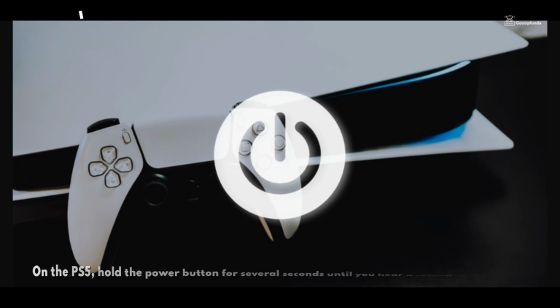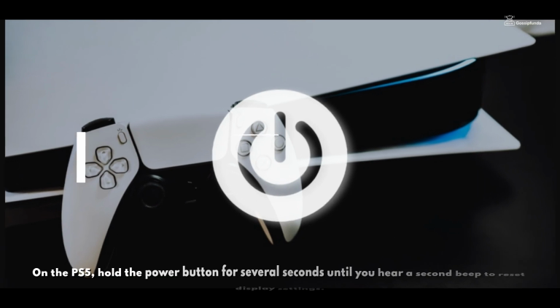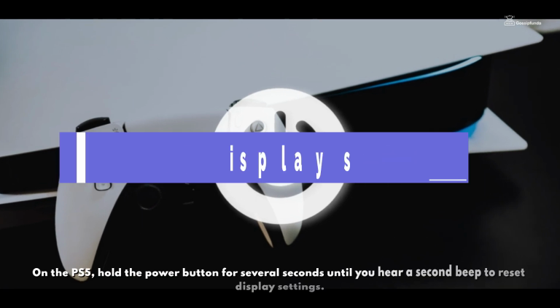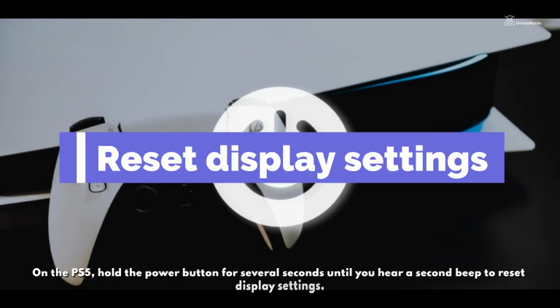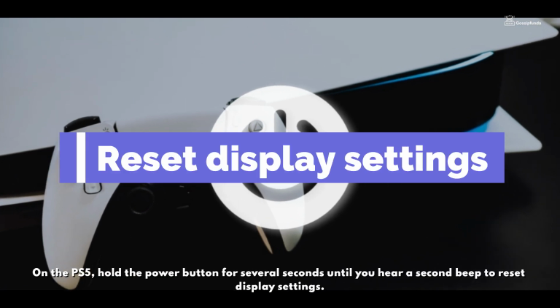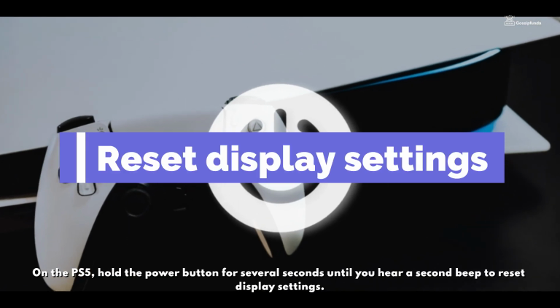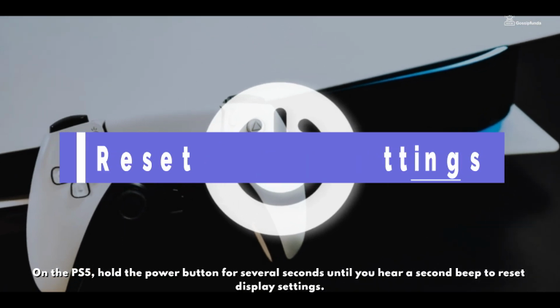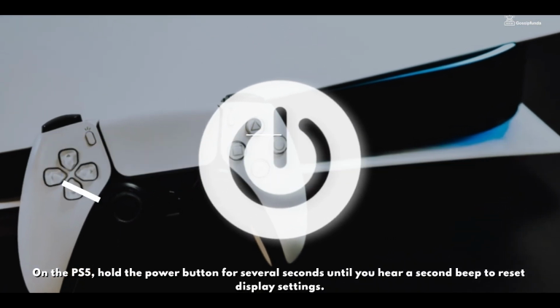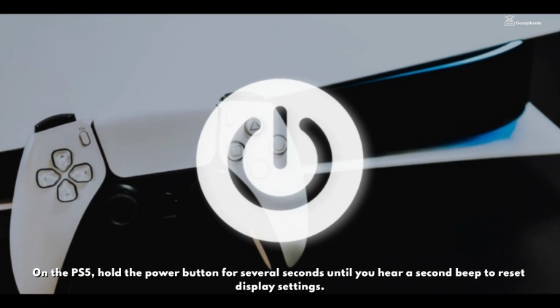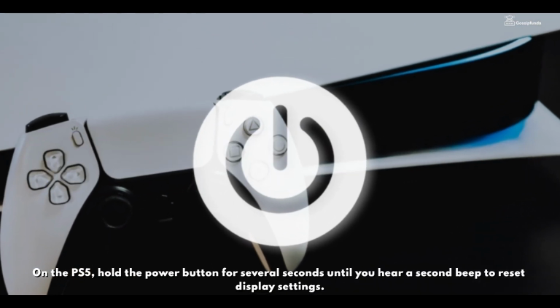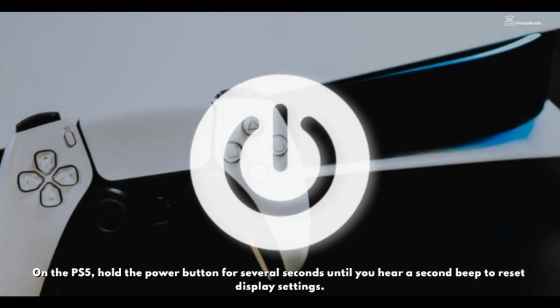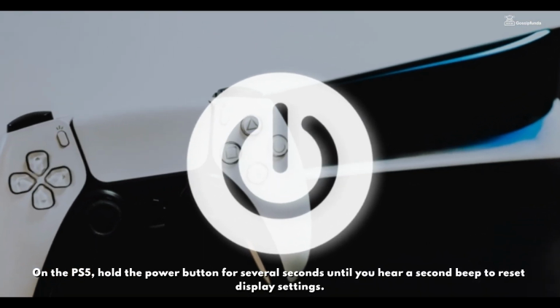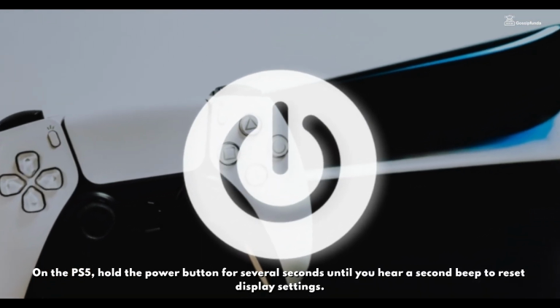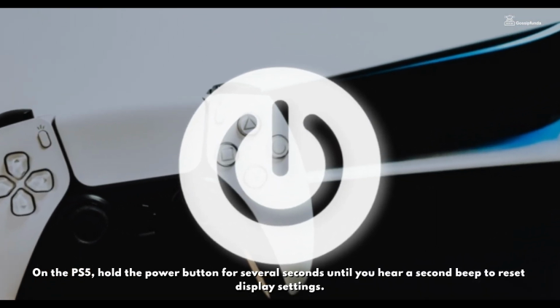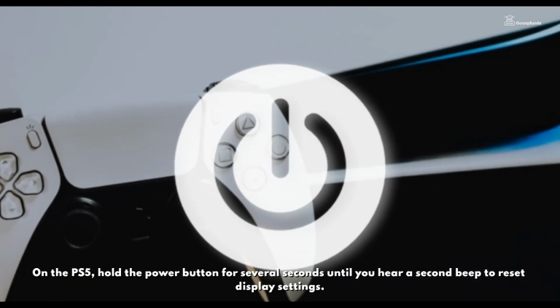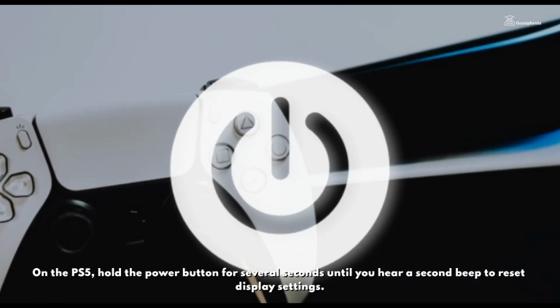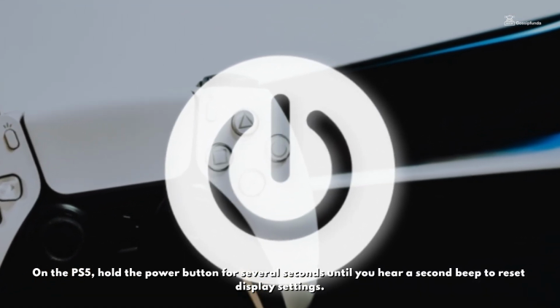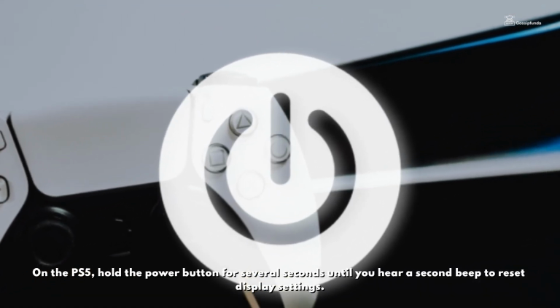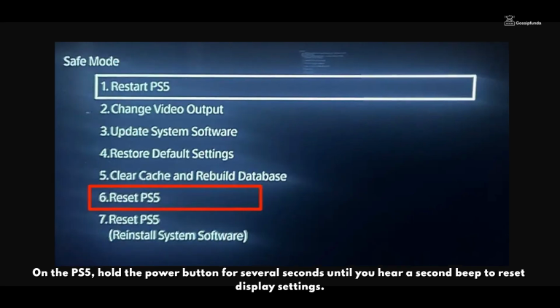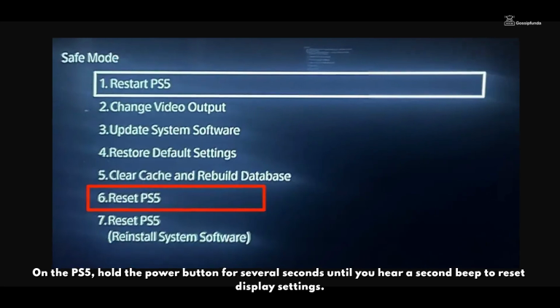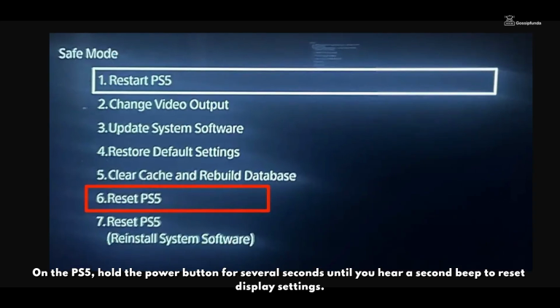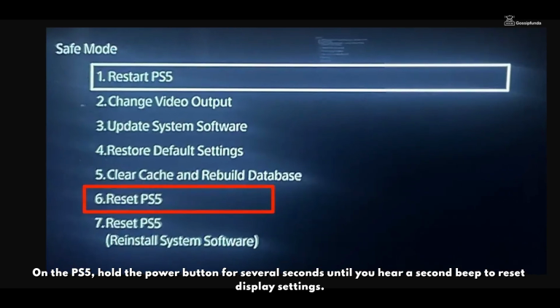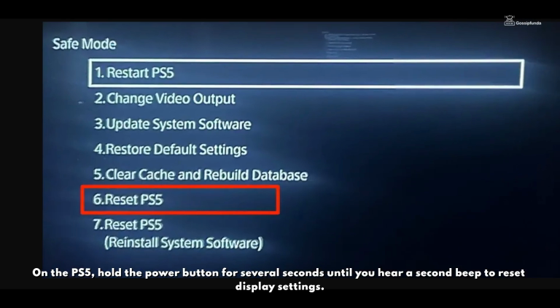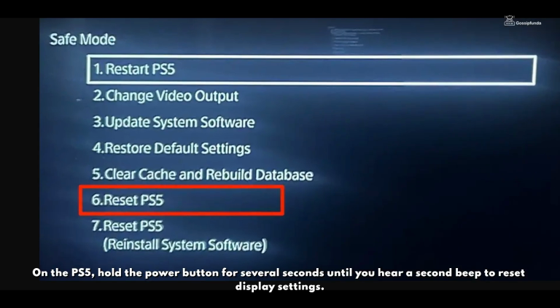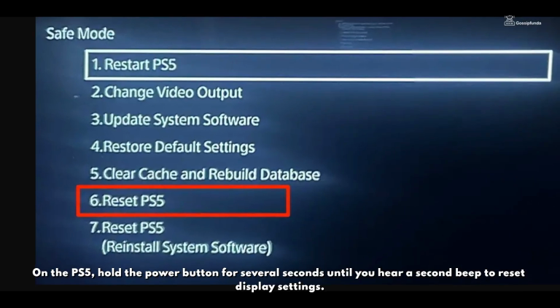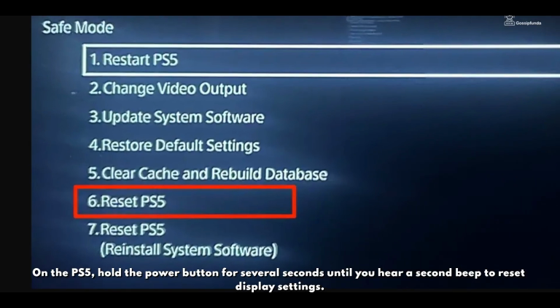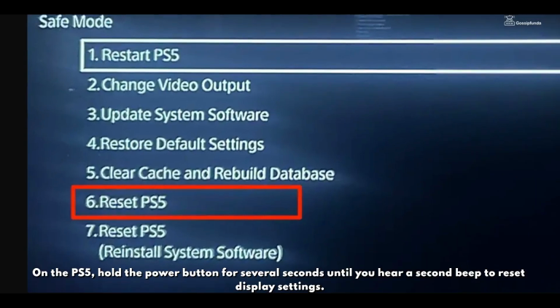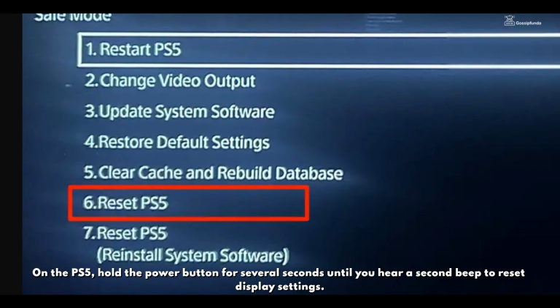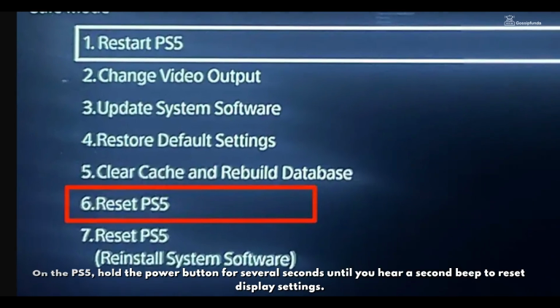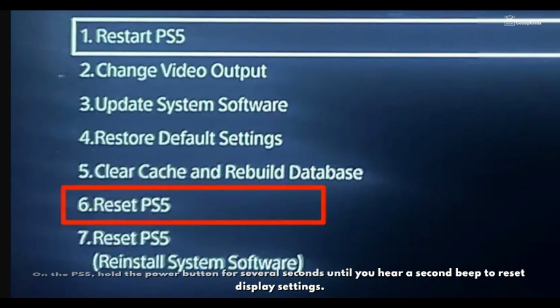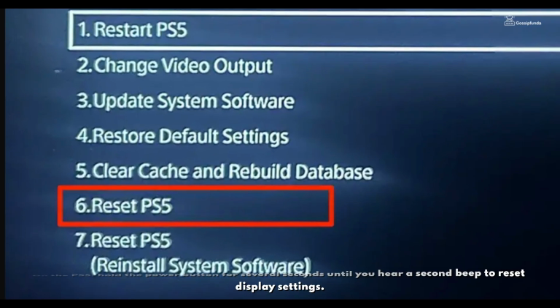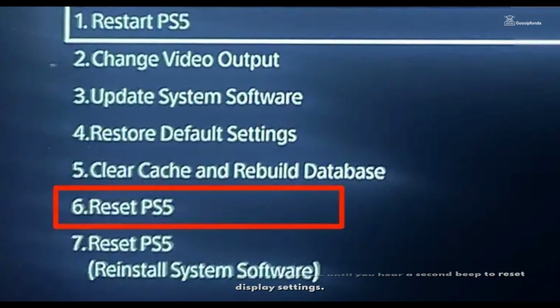On the PS5, hold the power button for several seconds until you hear a second beep to reset the display settings.